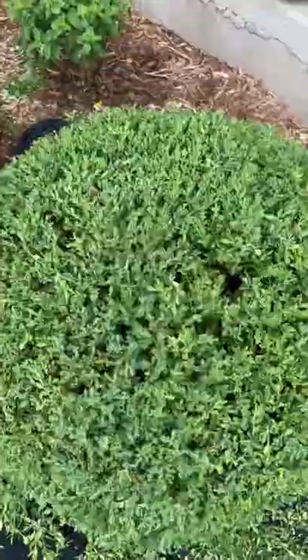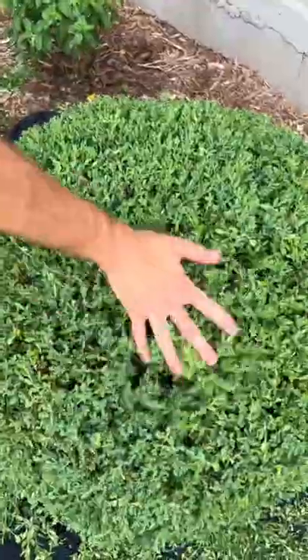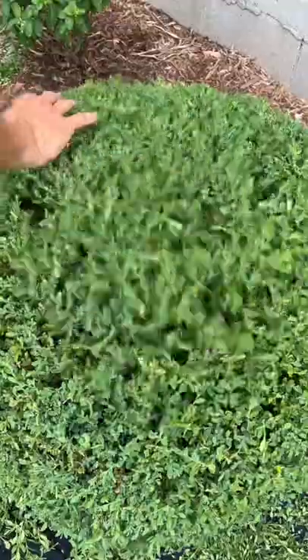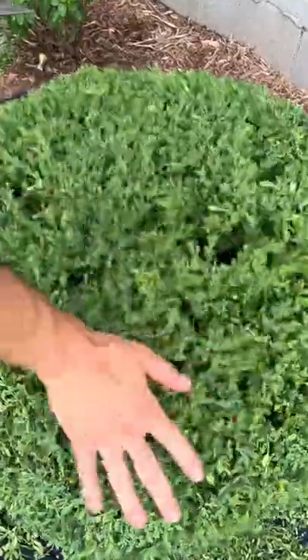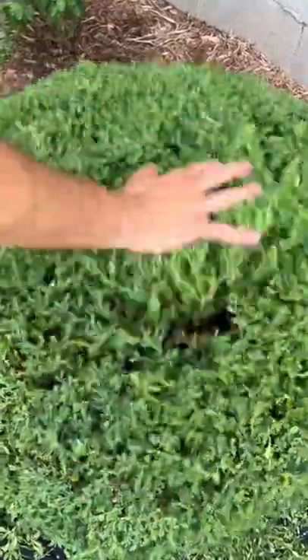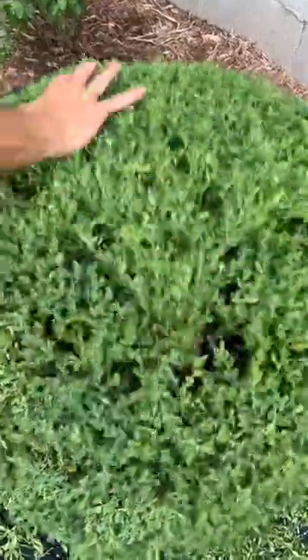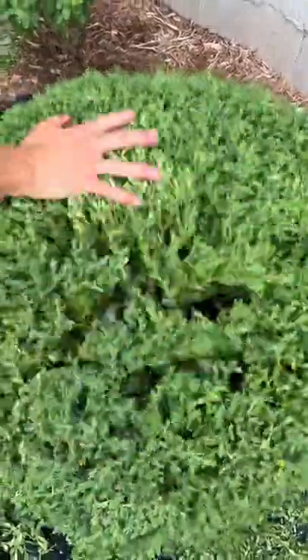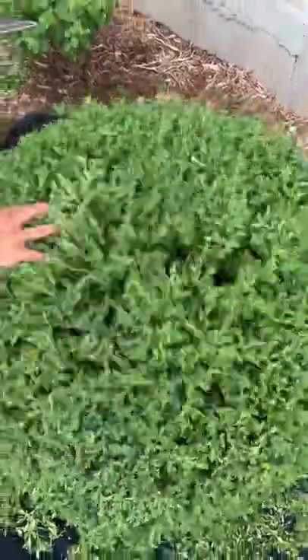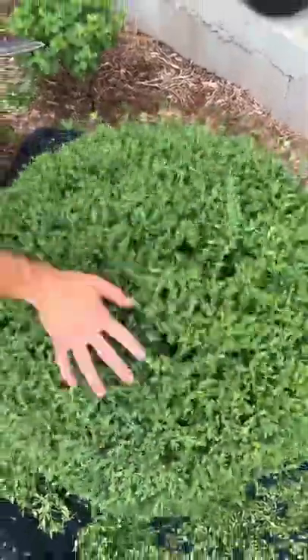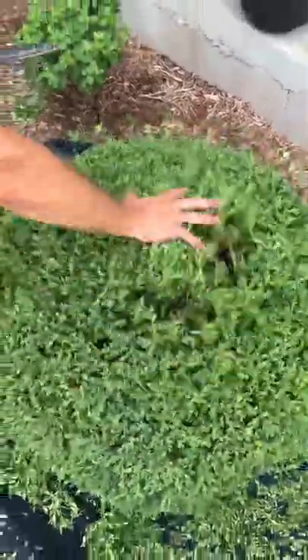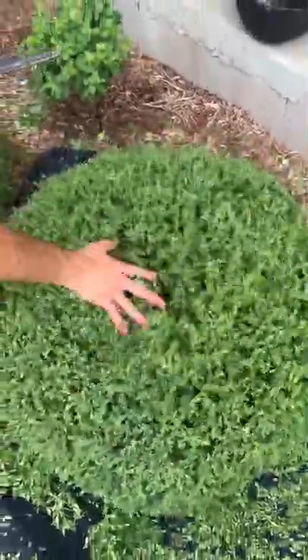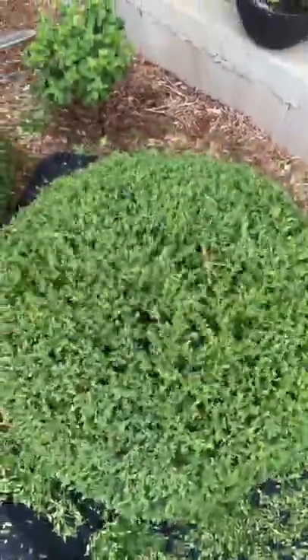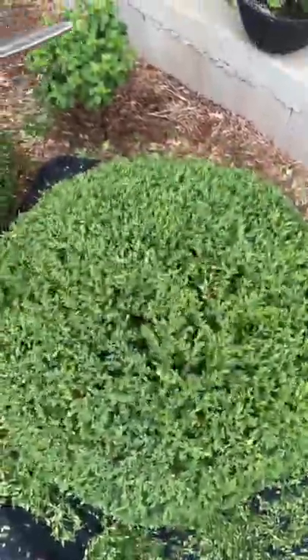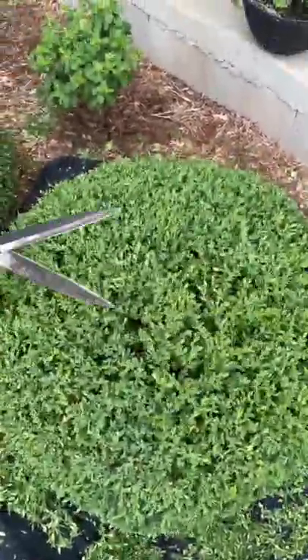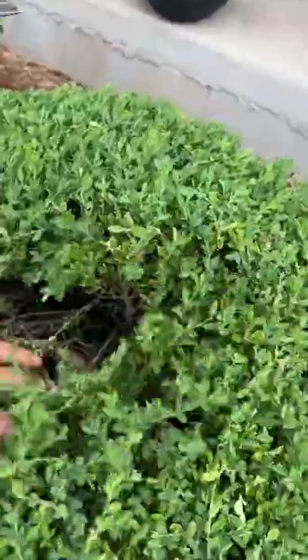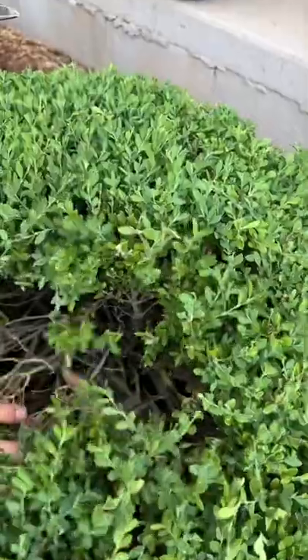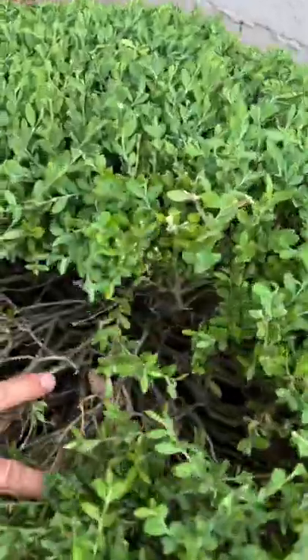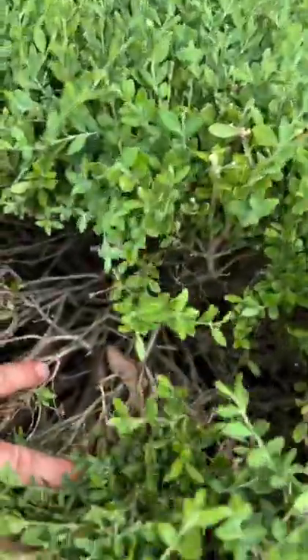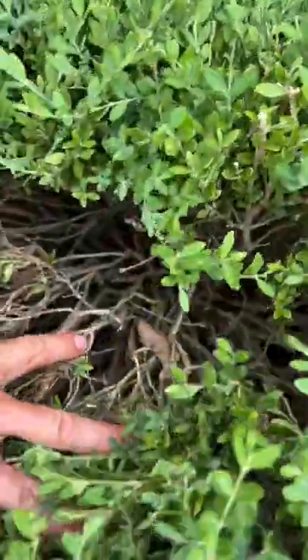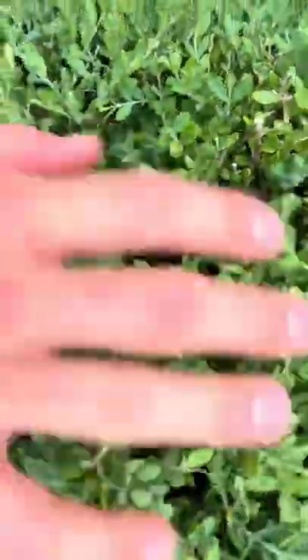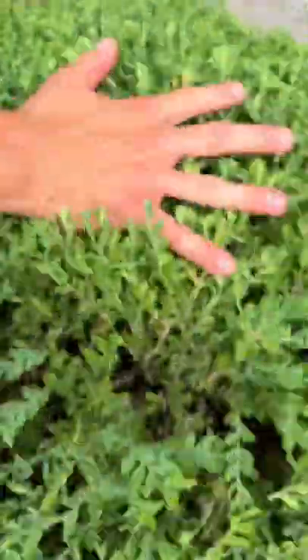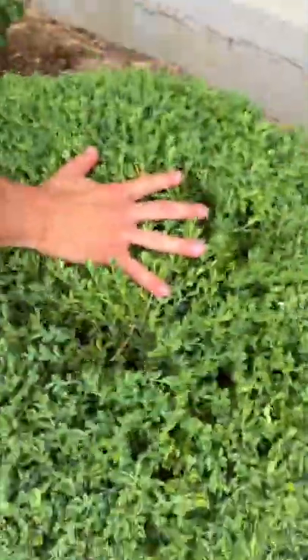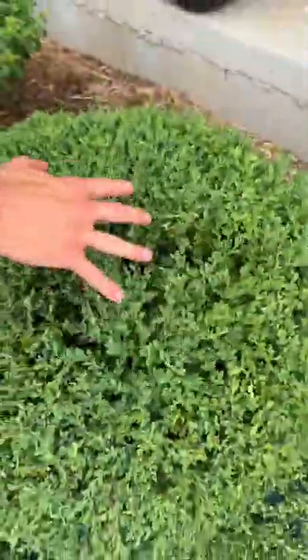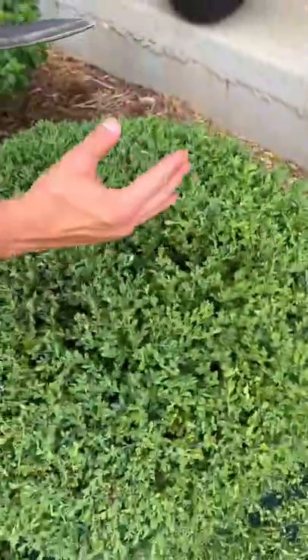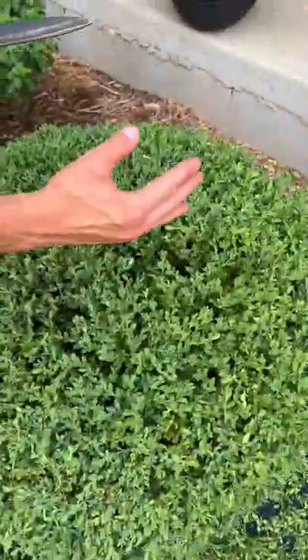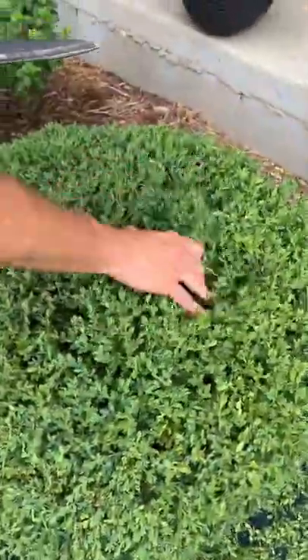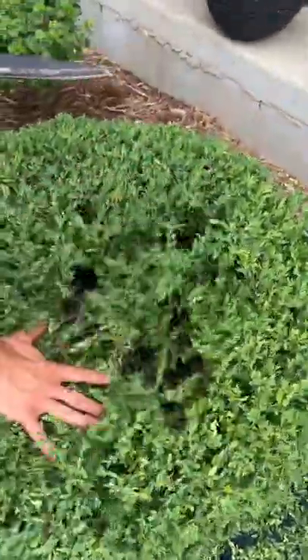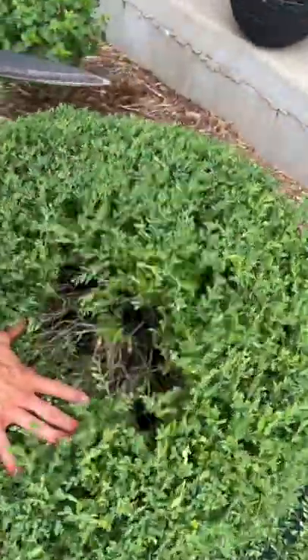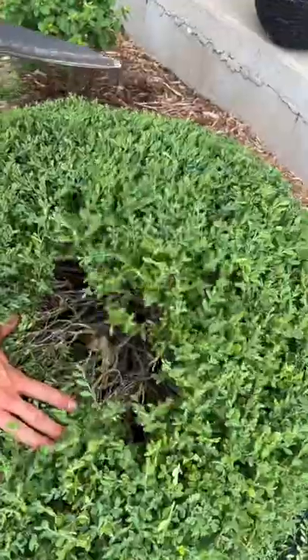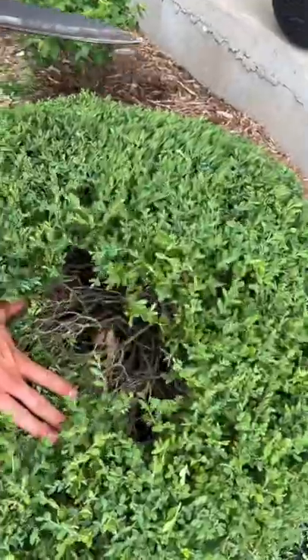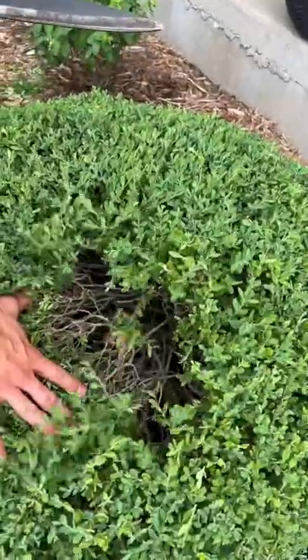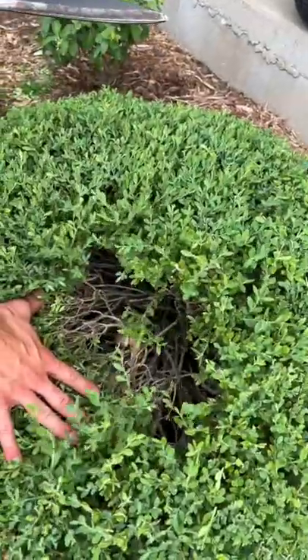Always take a step back, shake it up, and look at it to see if anything comes out that looks uneven. Don't trim down until you only see brown — keep the green and then it won't stress the shrub. If you go too low, it's going to be really hard for it to grow back.